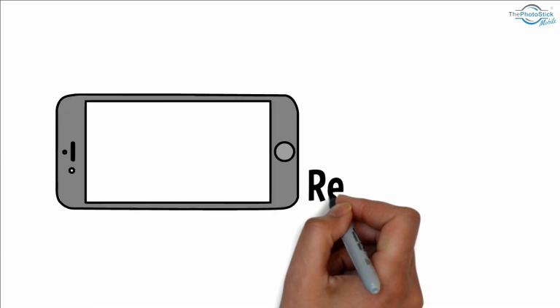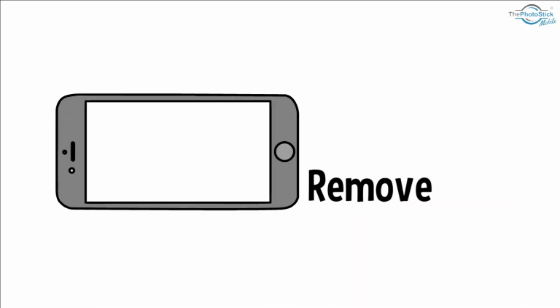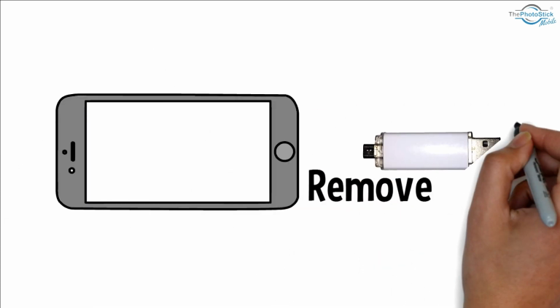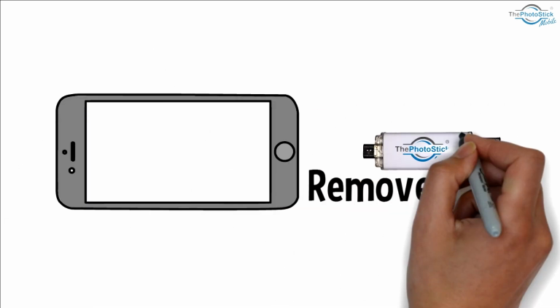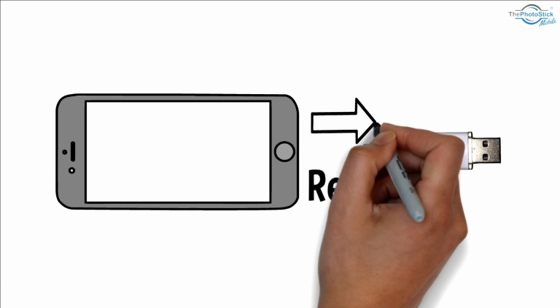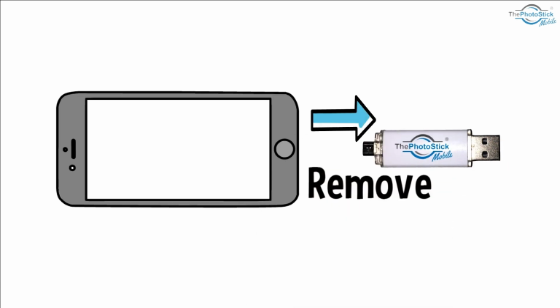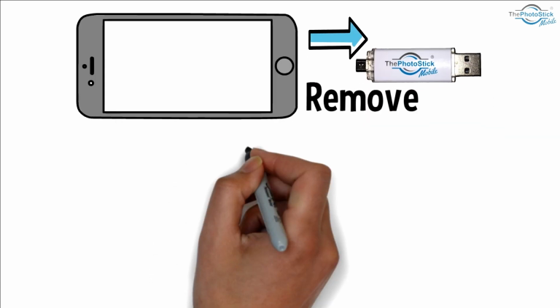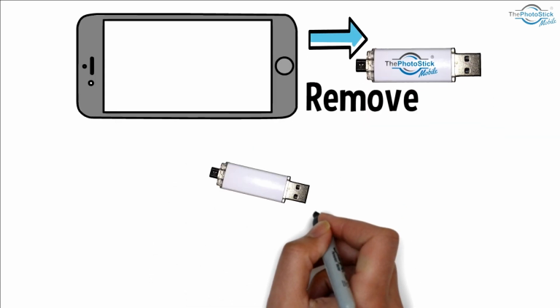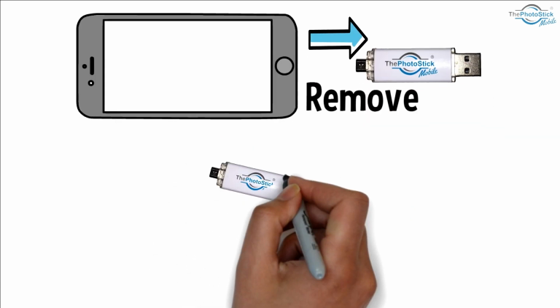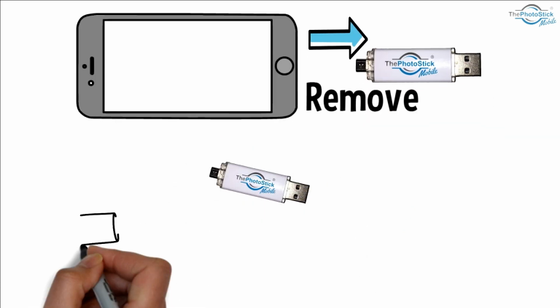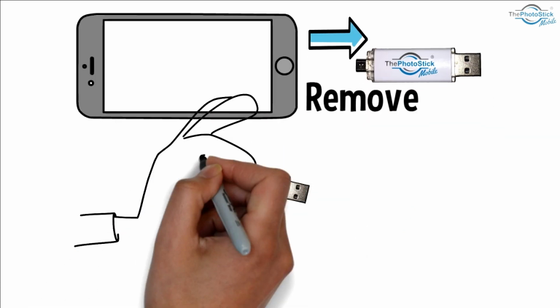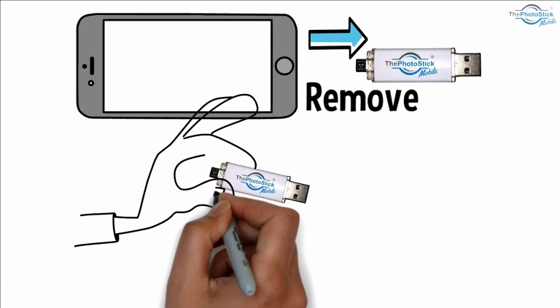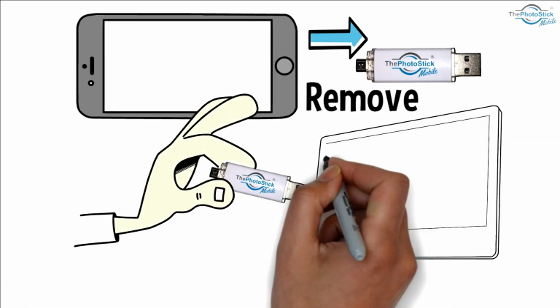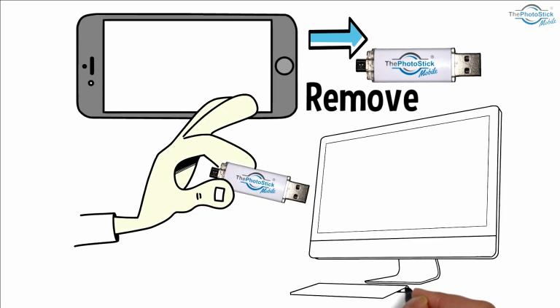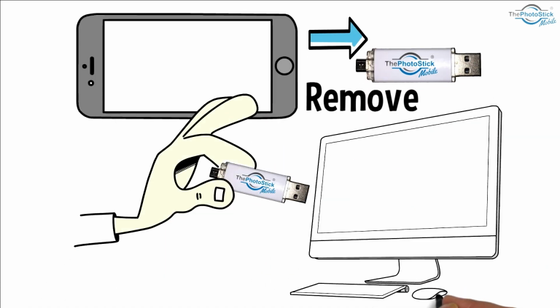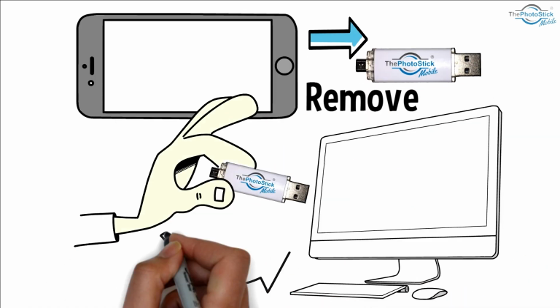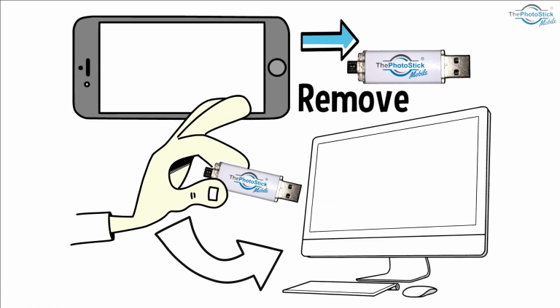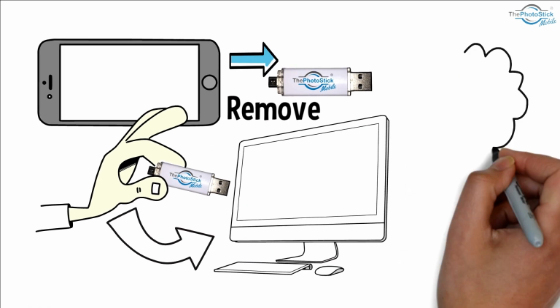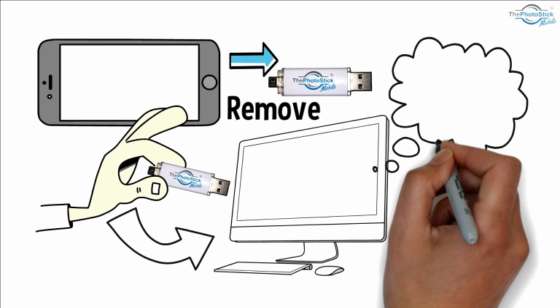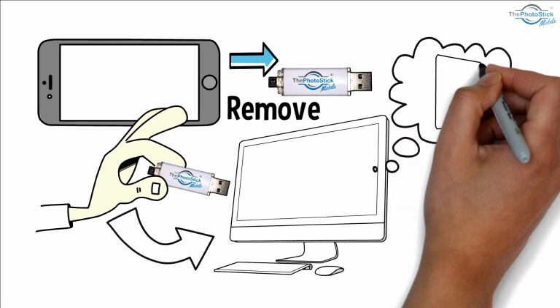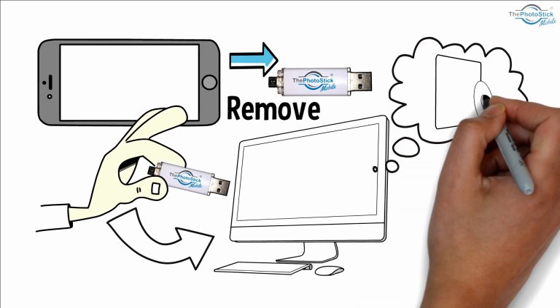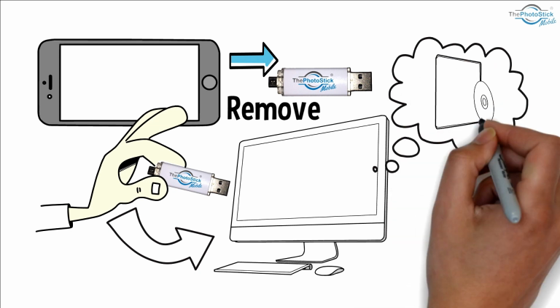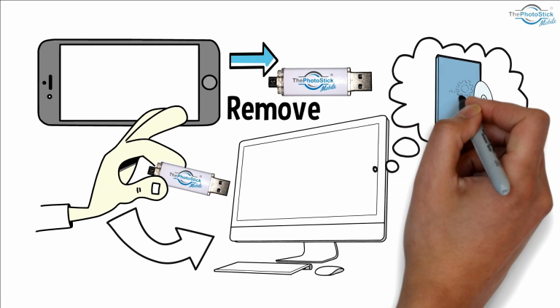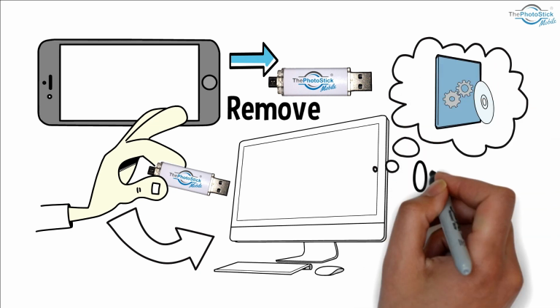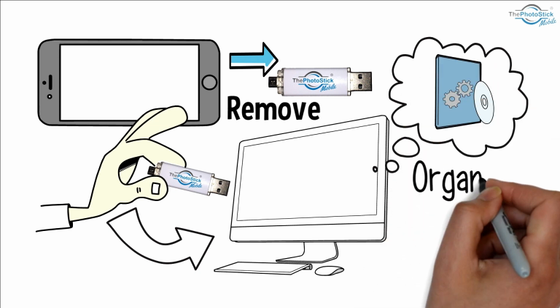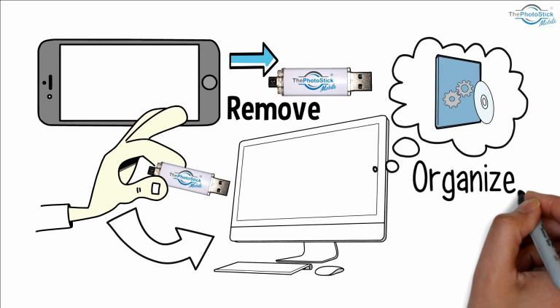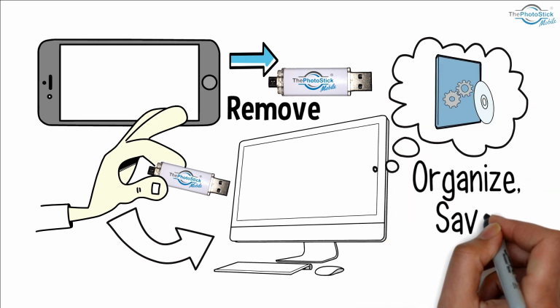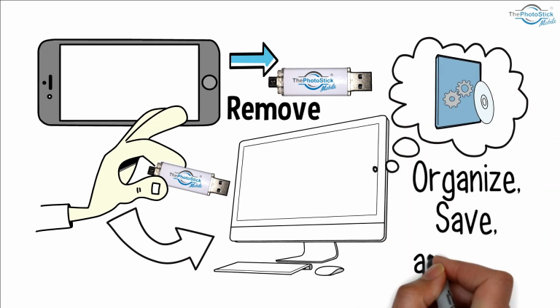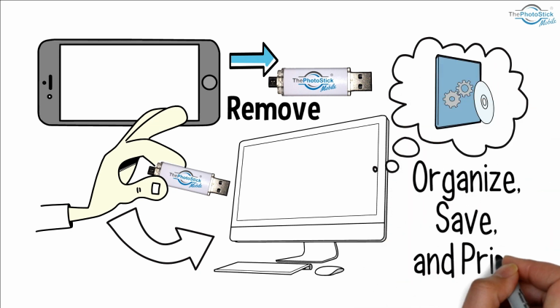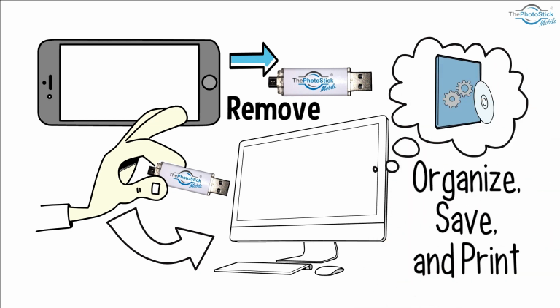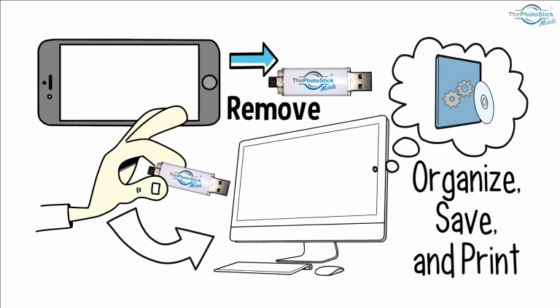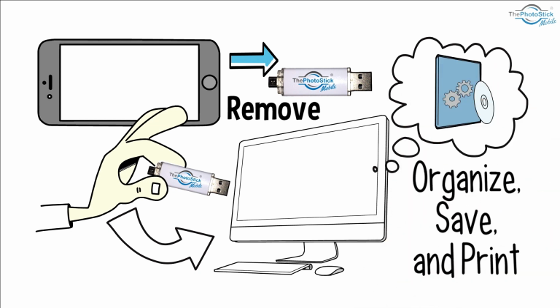You remove the stick from your phone and then either store the stick away, or you can plug the stick into your Mac or PC and use the included software to organize, save, and print your photos.